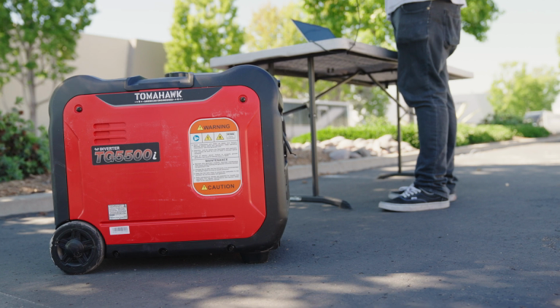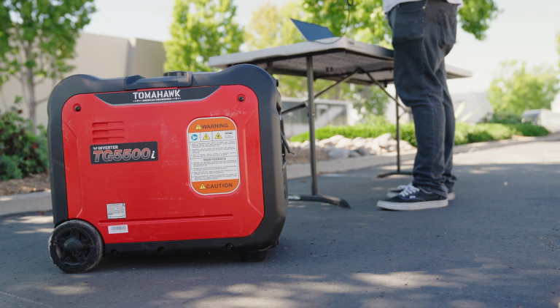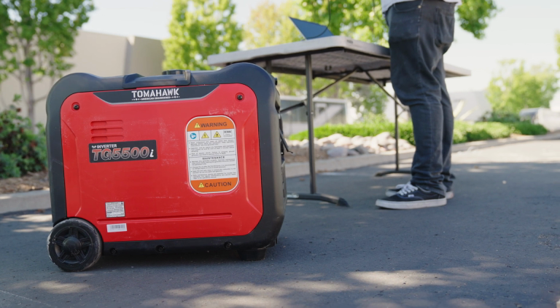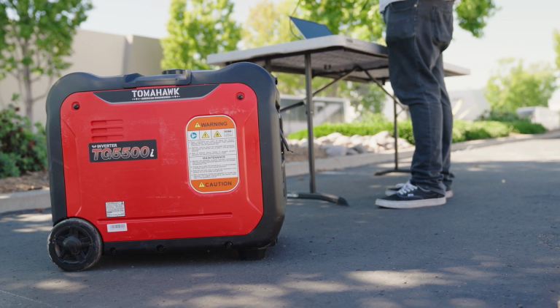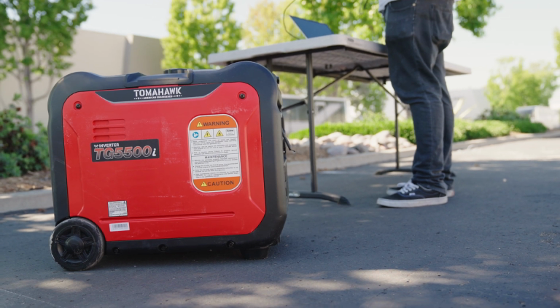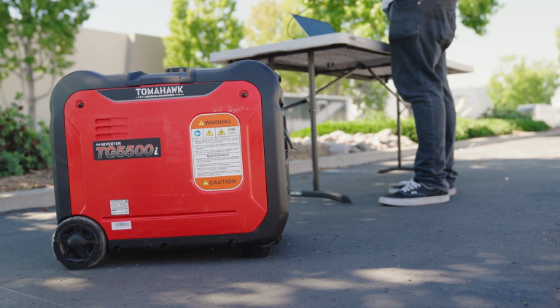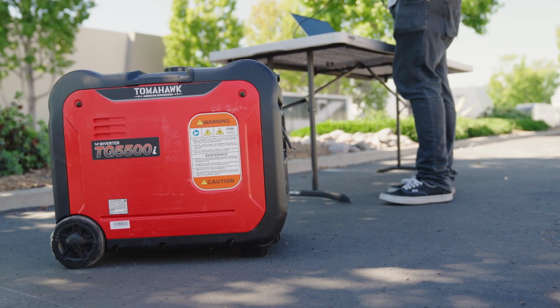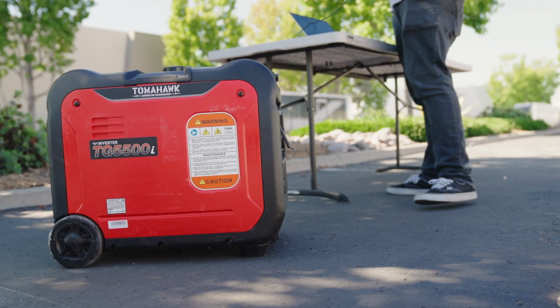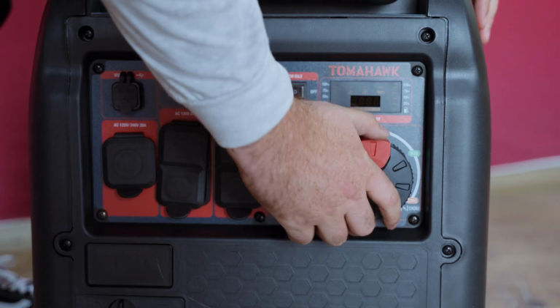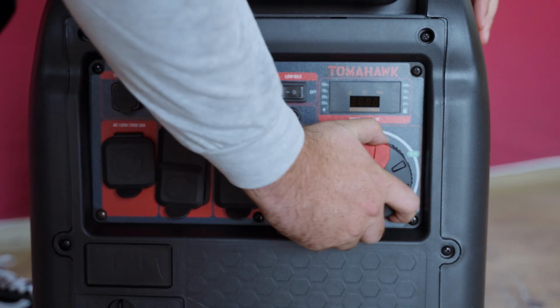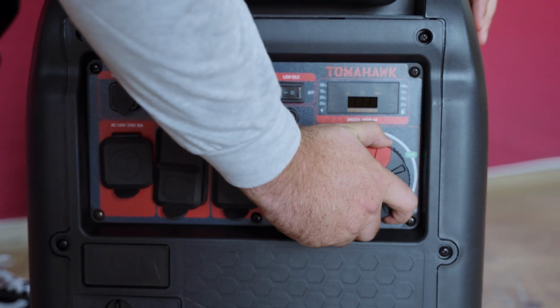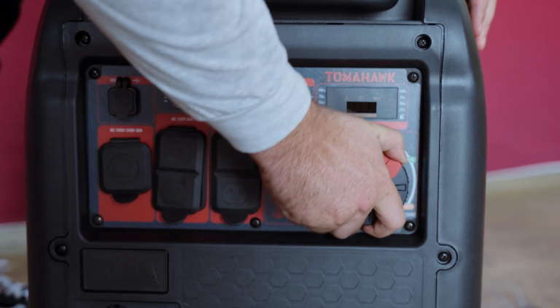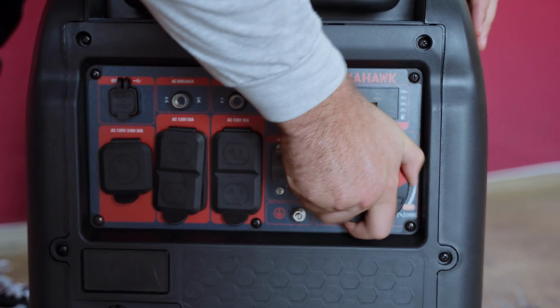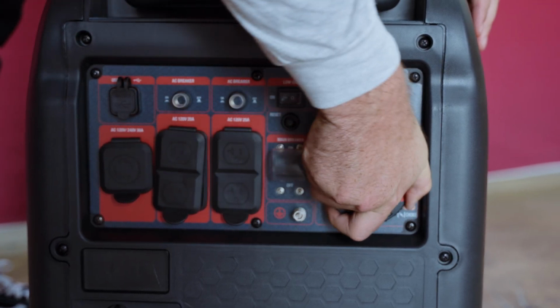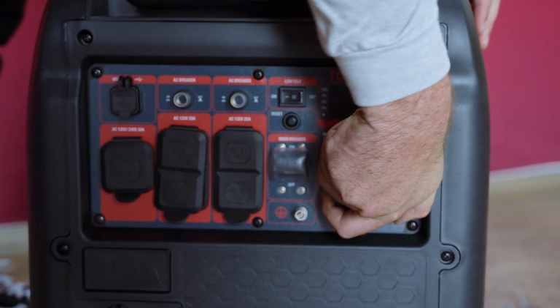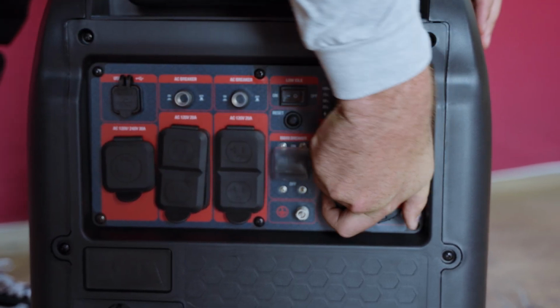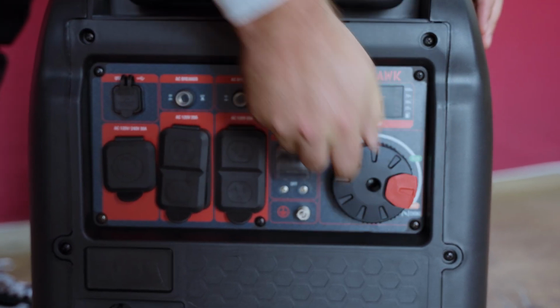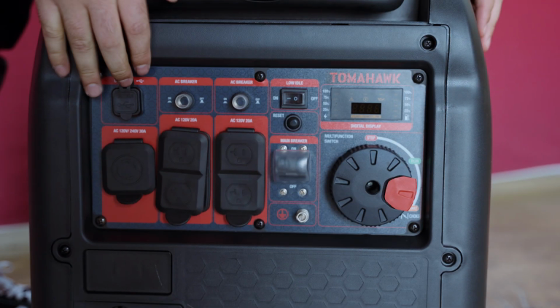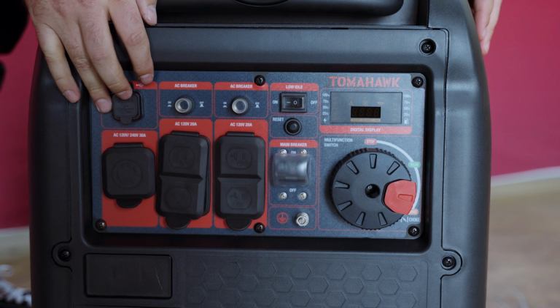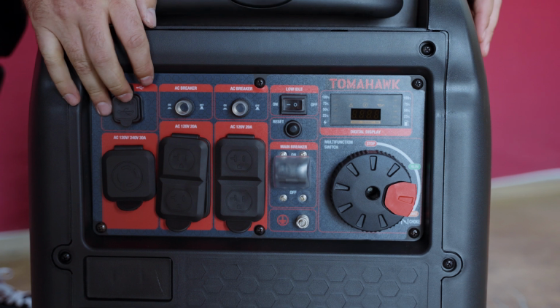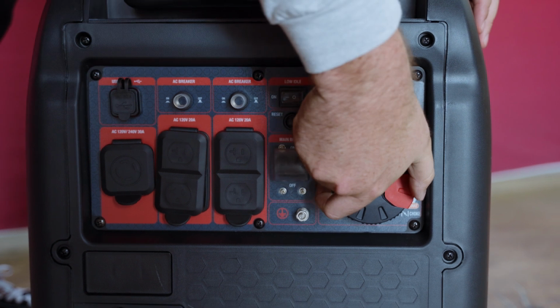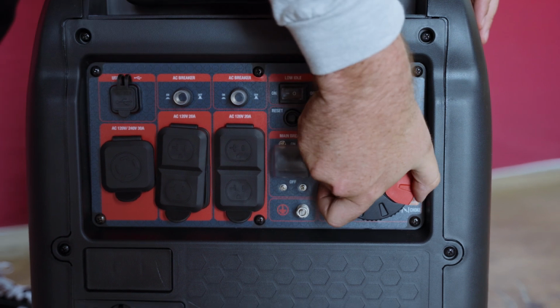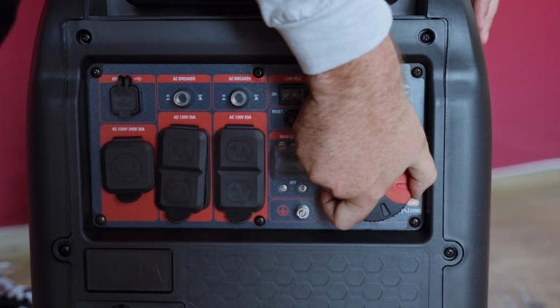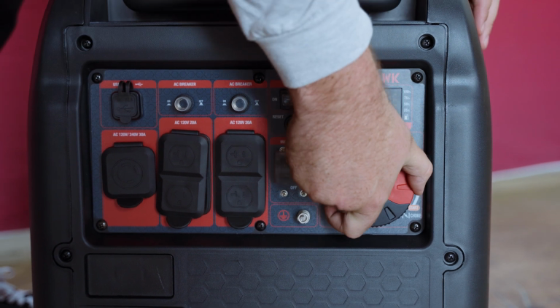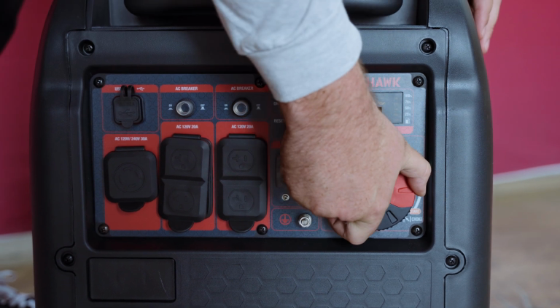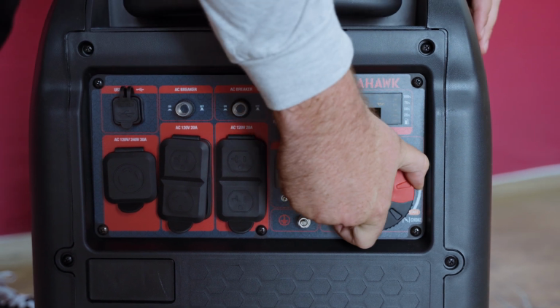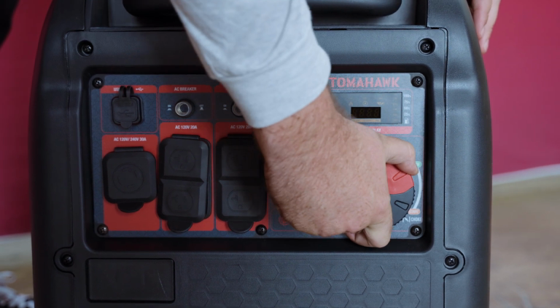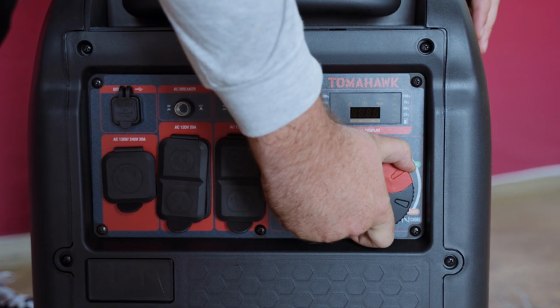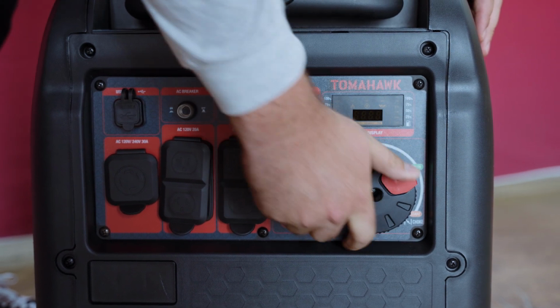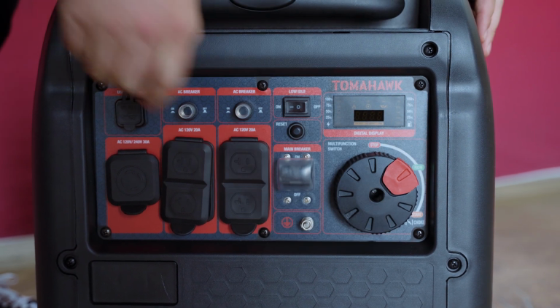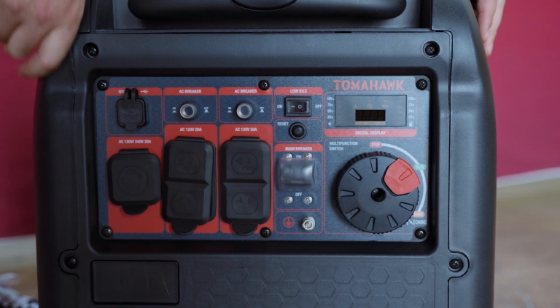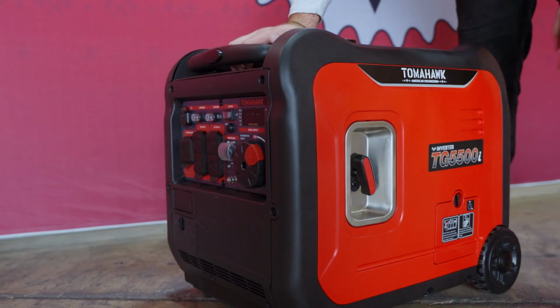To start the generator, disconnect any tools or appliances from the outlets. For a cold start, move the choke lever to the closed position. If the engine is already warm, the choke can remain in the open position.